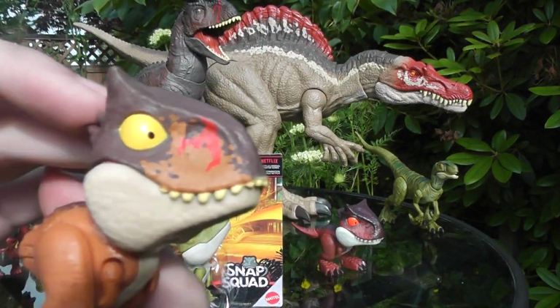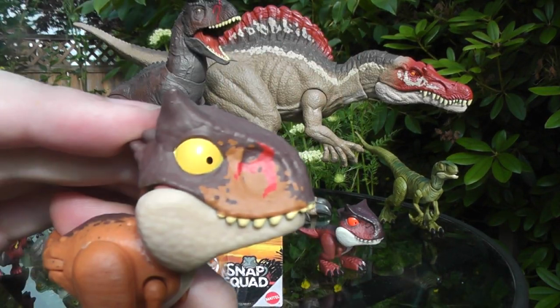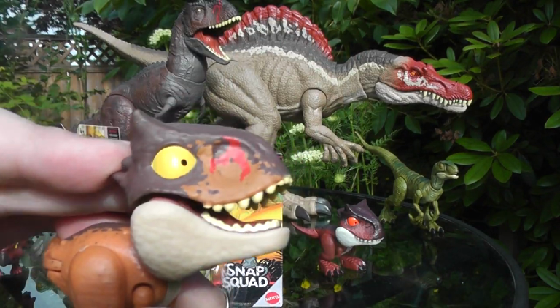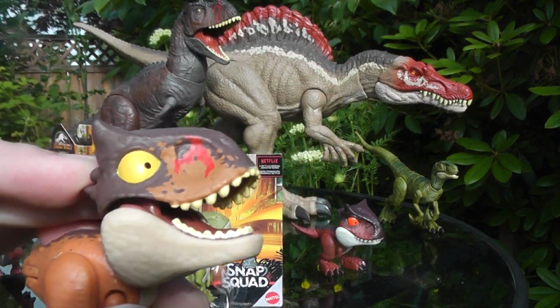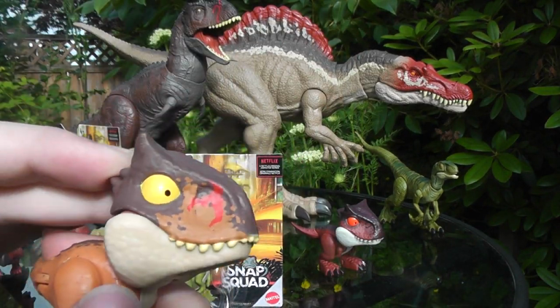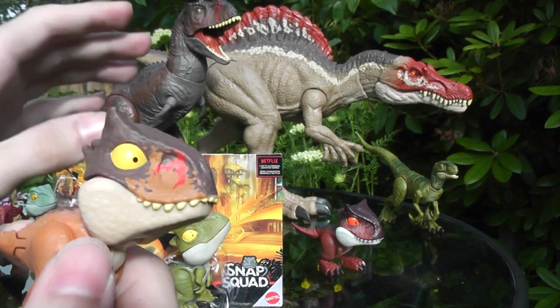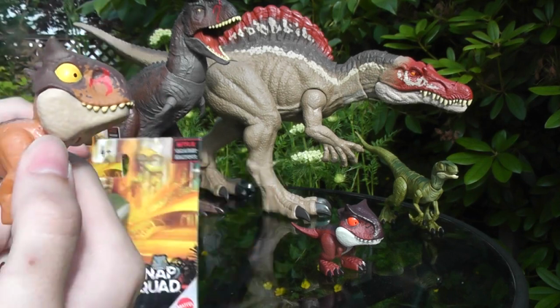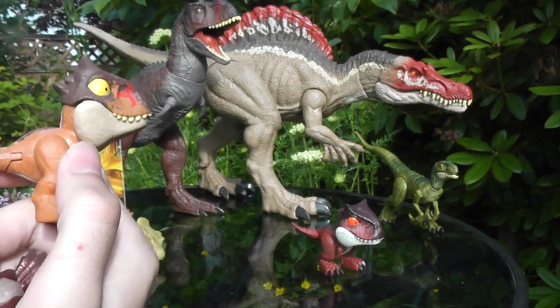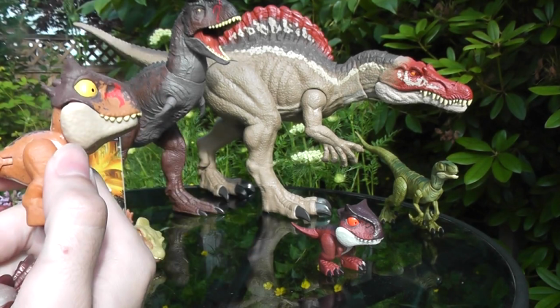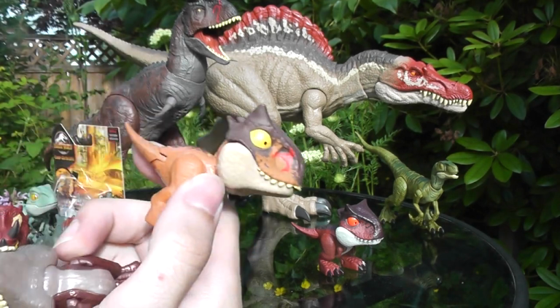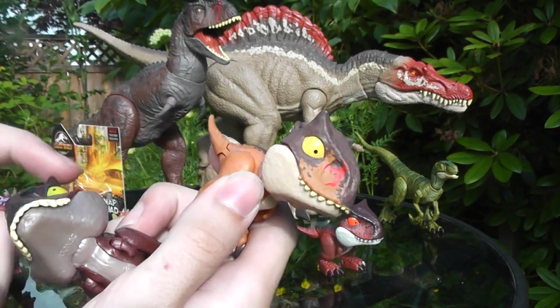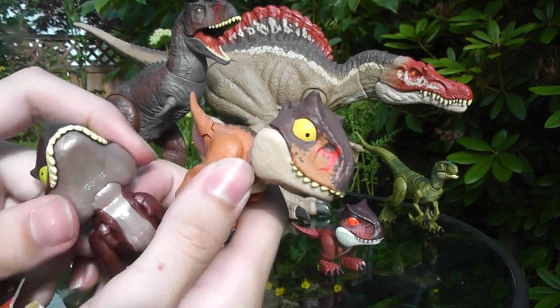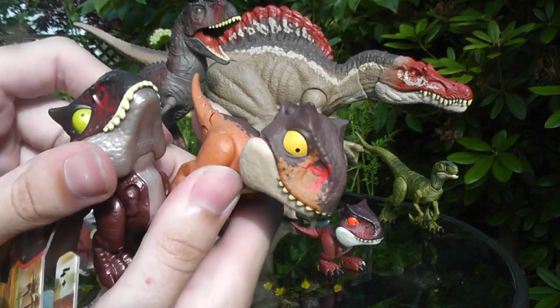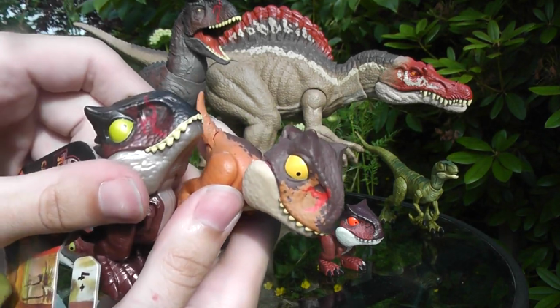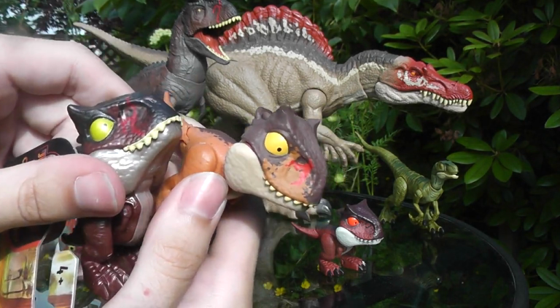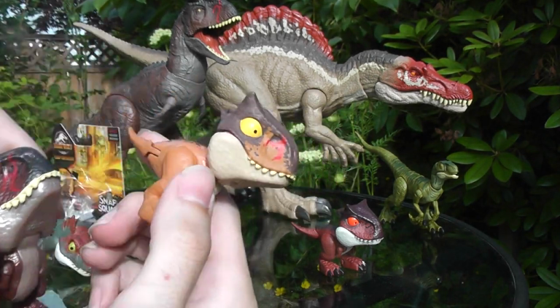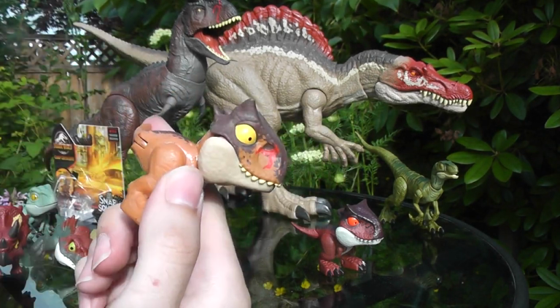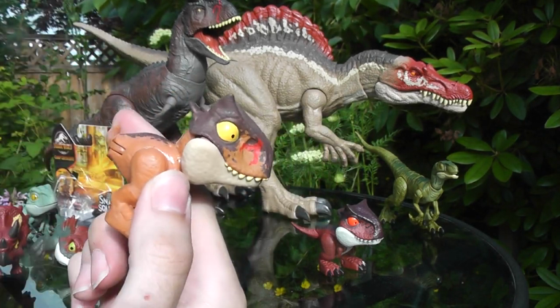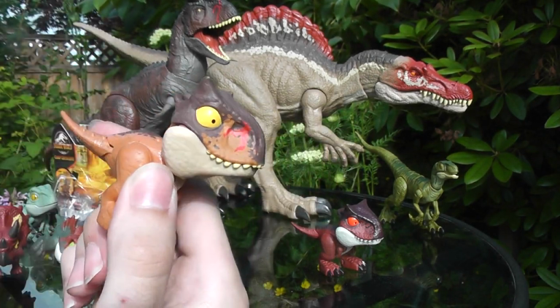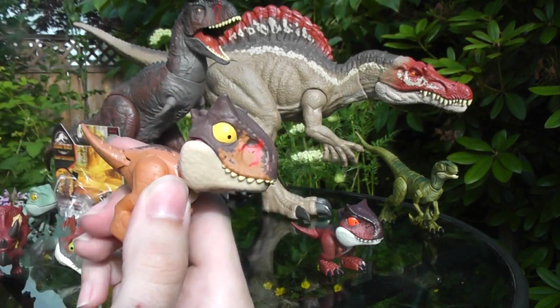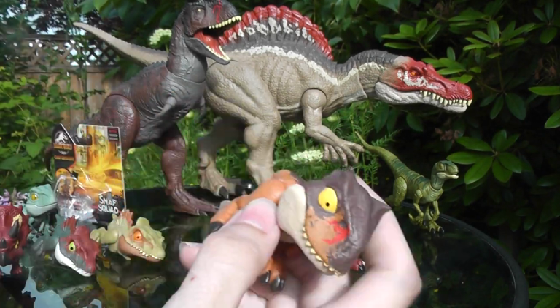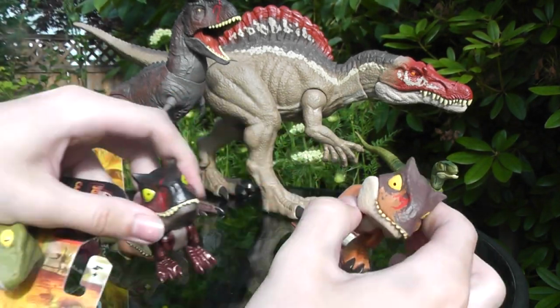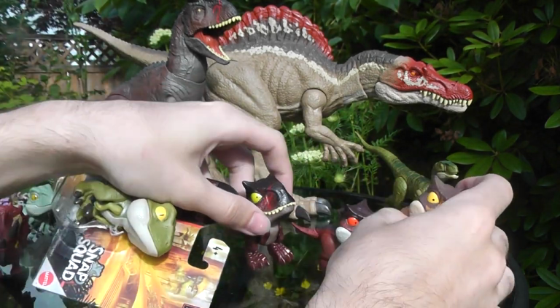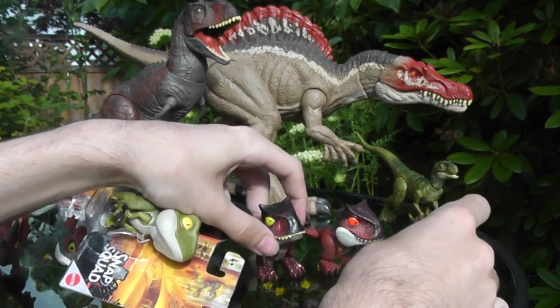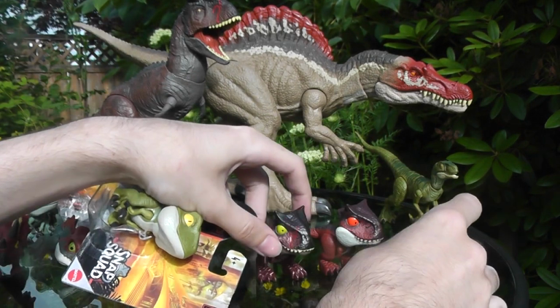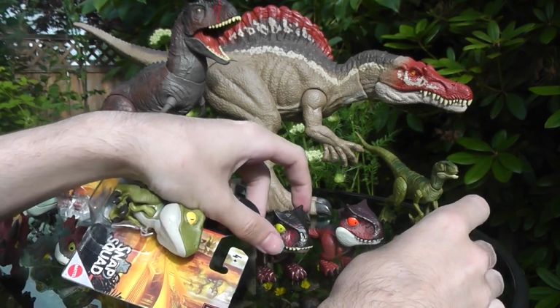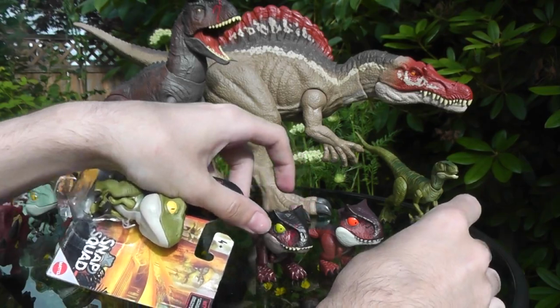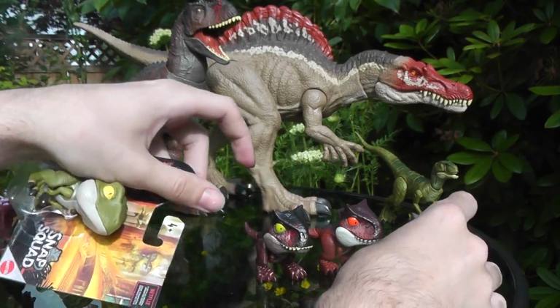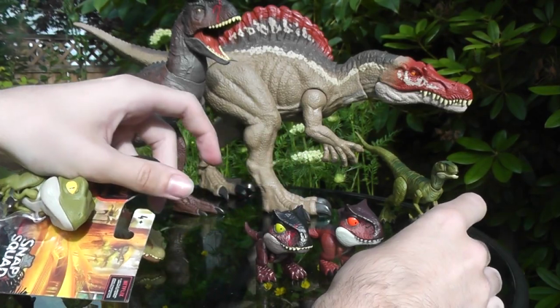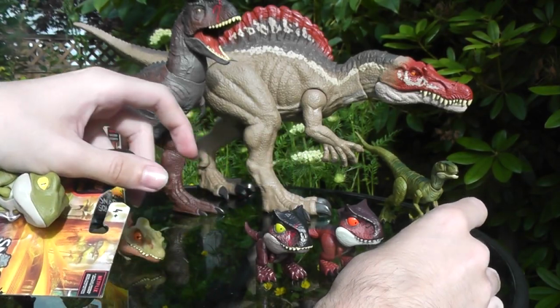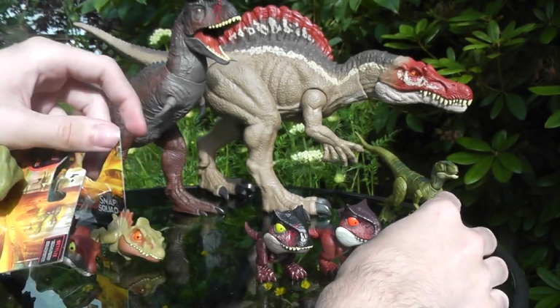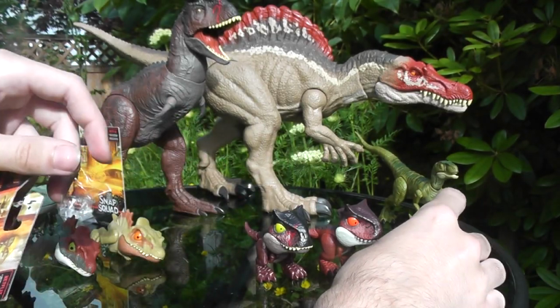Vastly different from the previous releases, but I think that's pretty interesting. Let's put Toro aside.